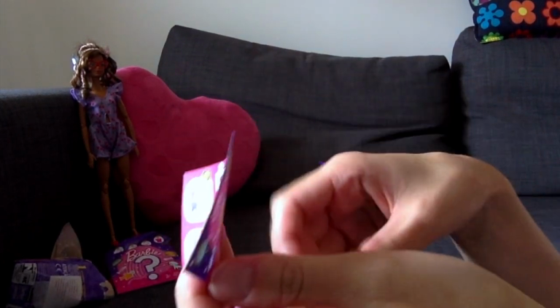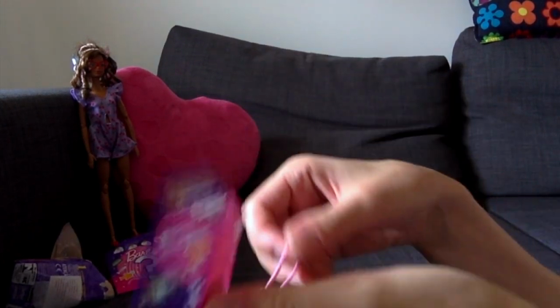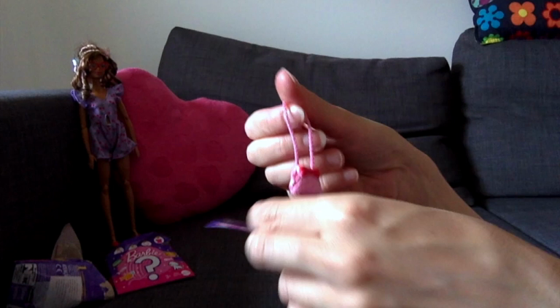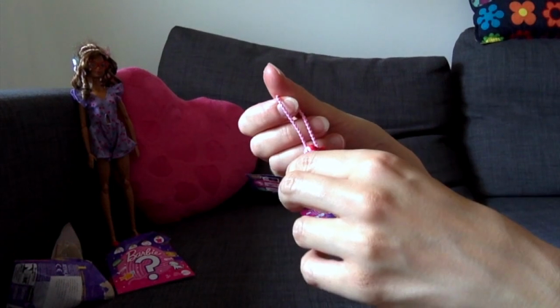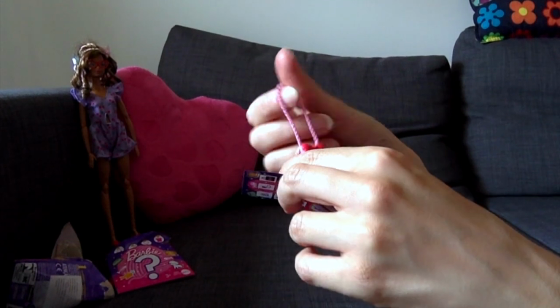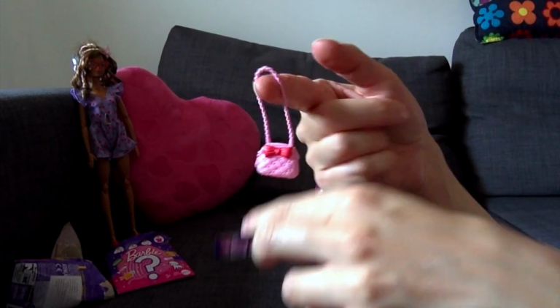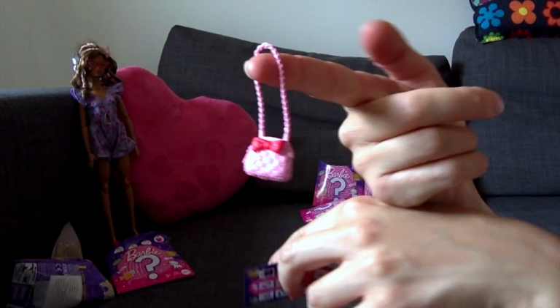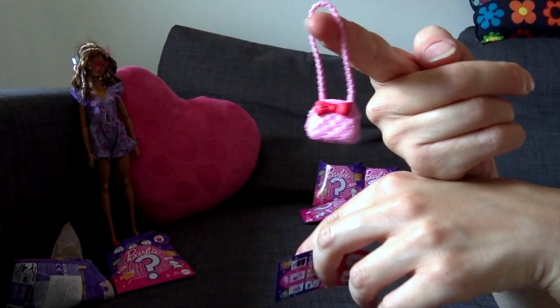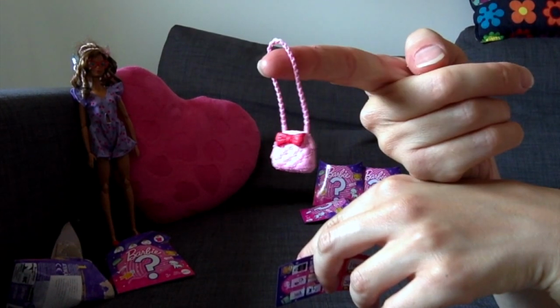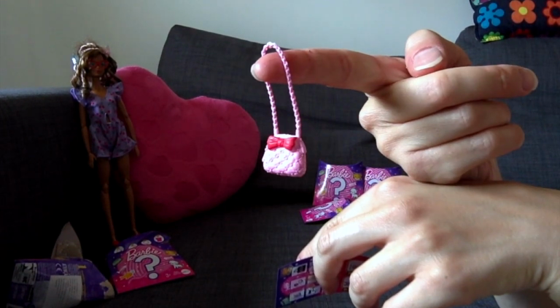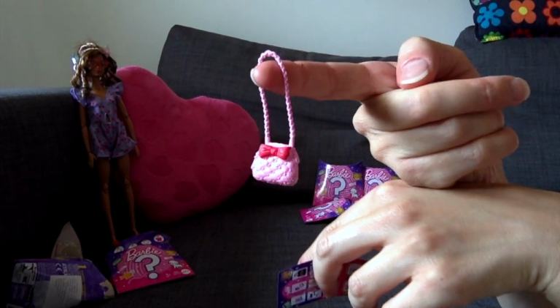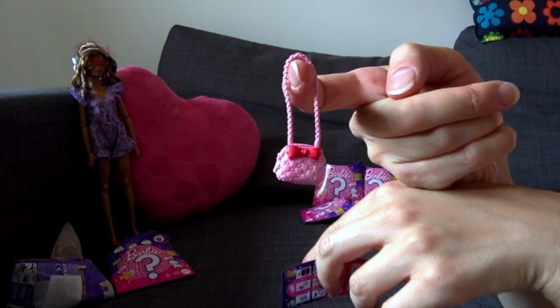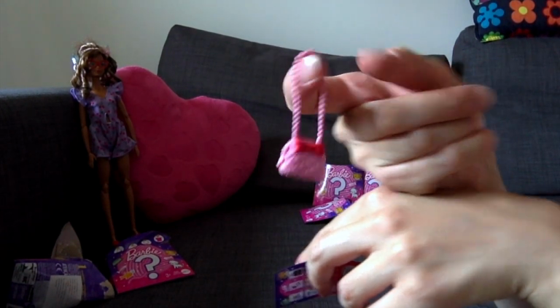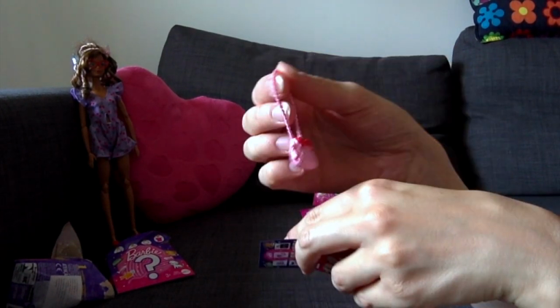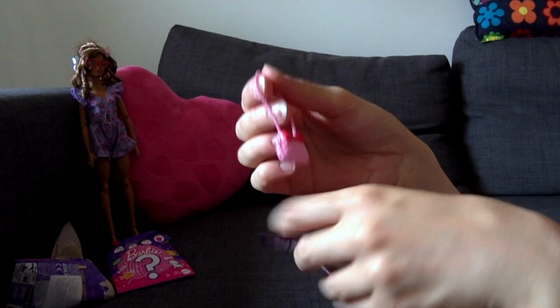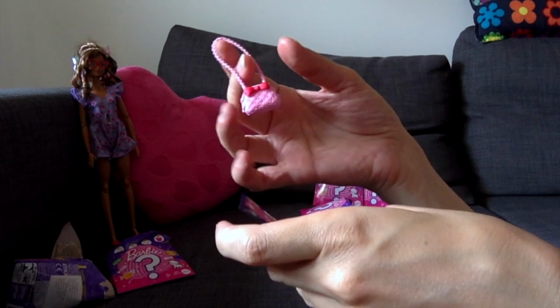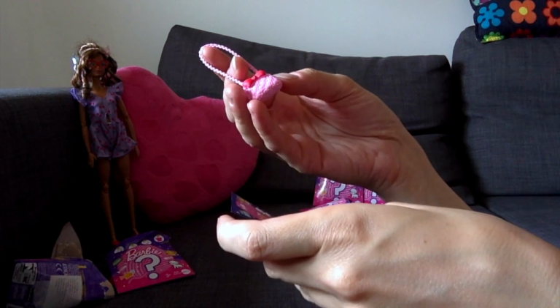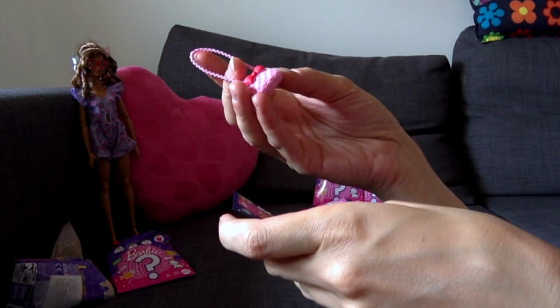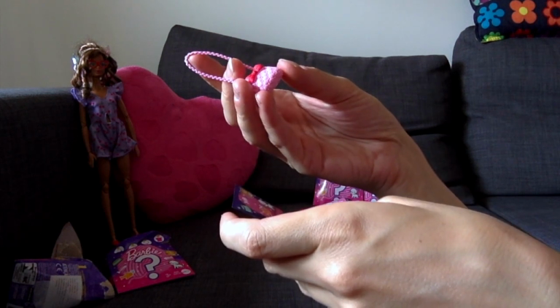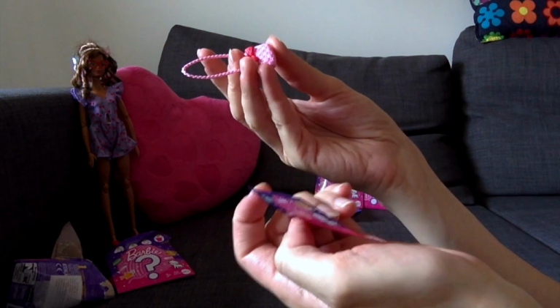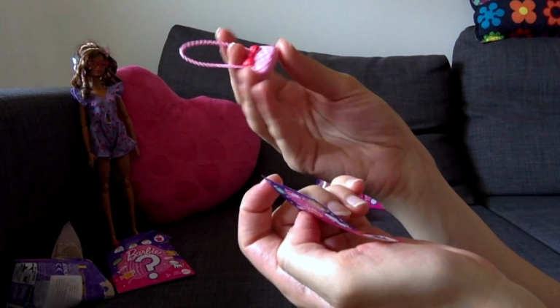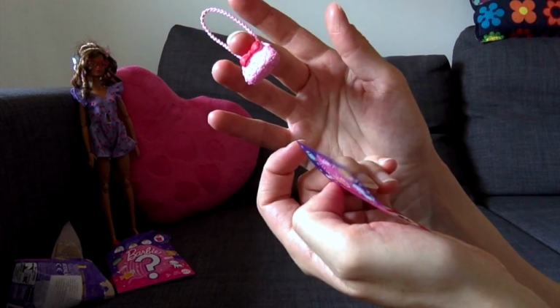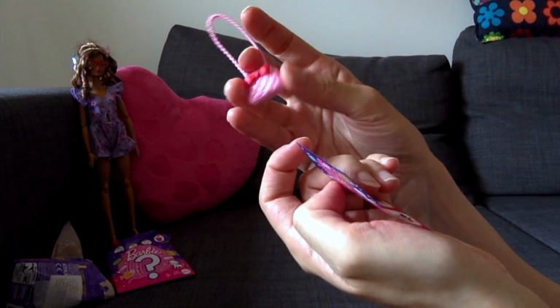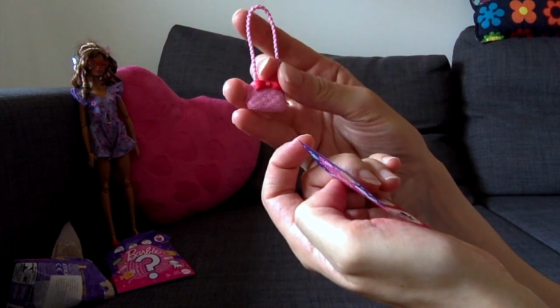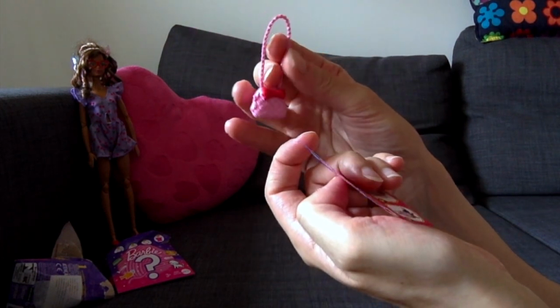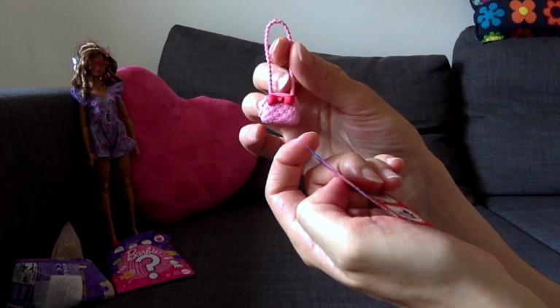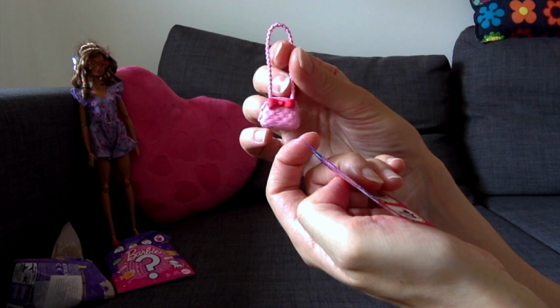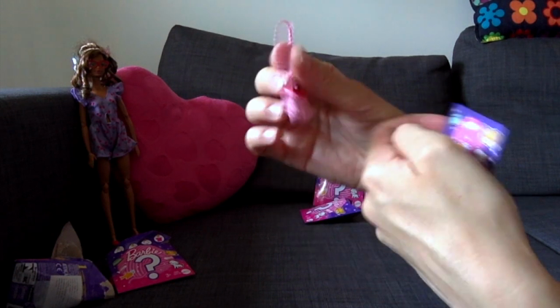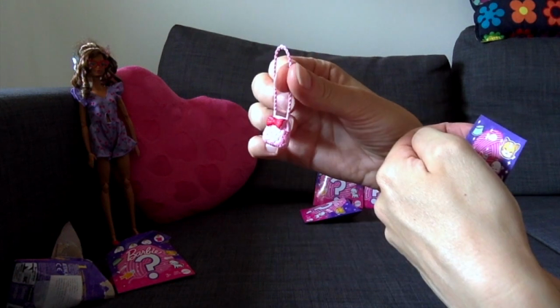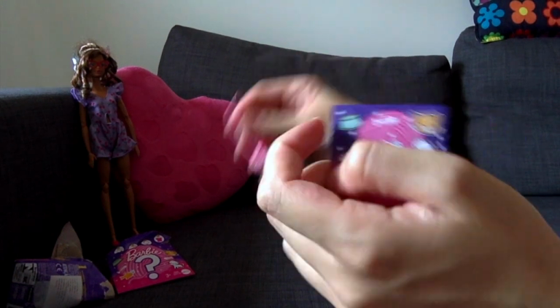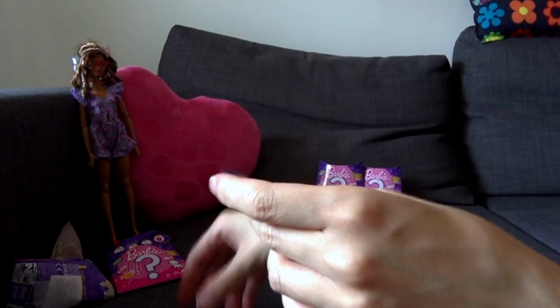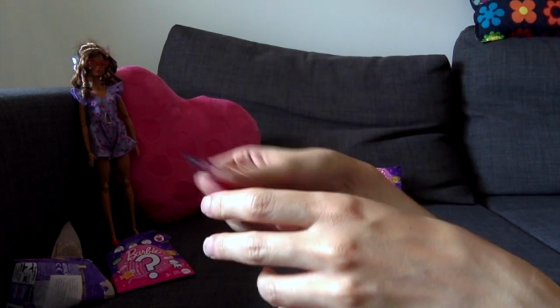So here is one pink handbag — it's cute, but it's just one piece. For one piece, this was a bit pricey.